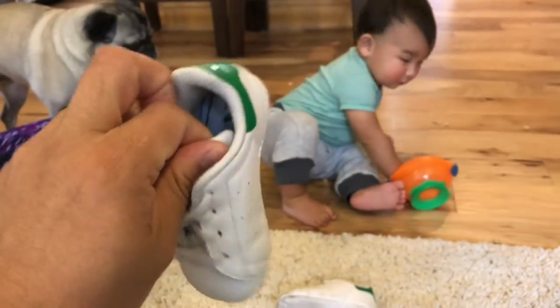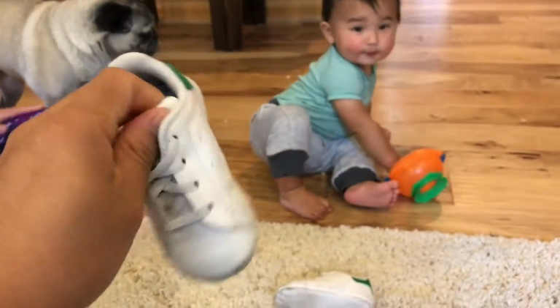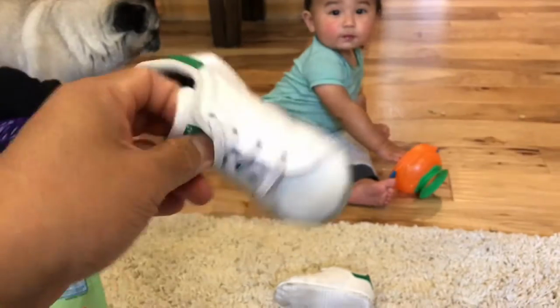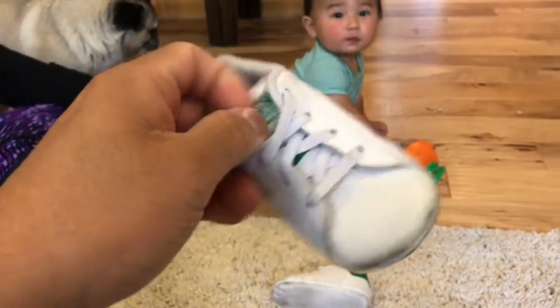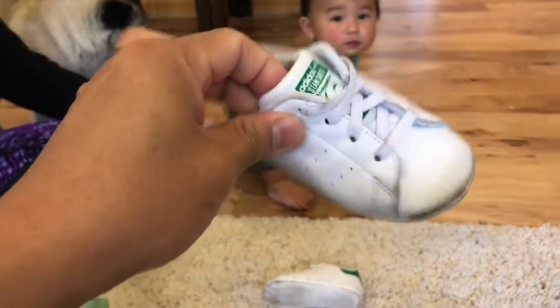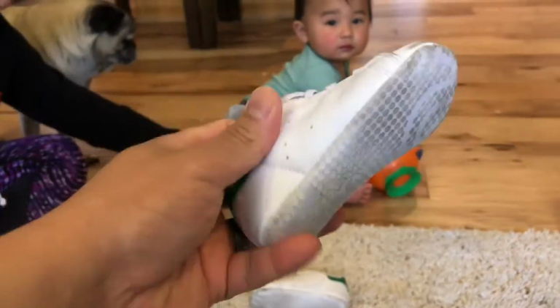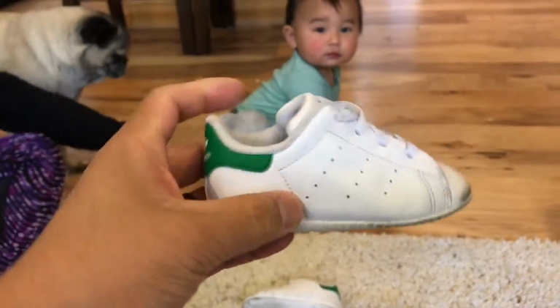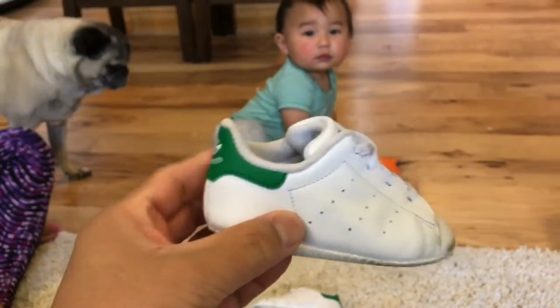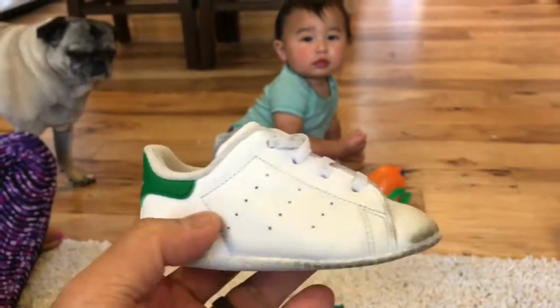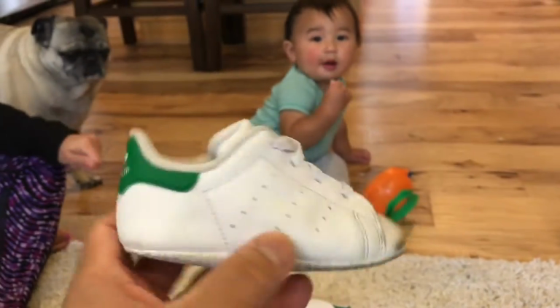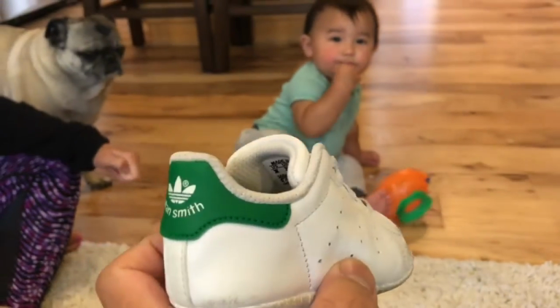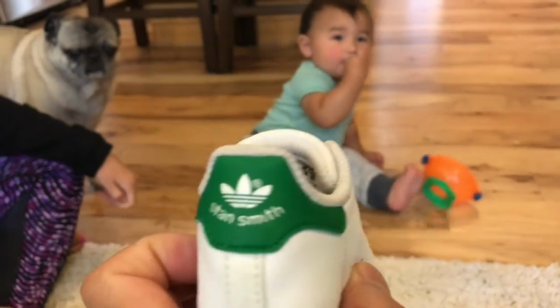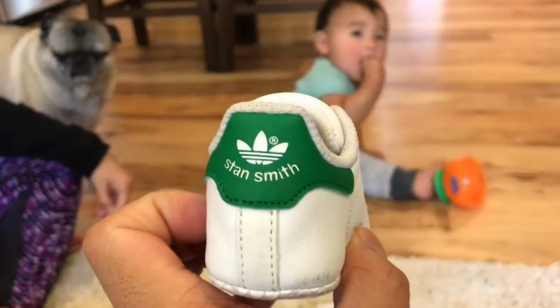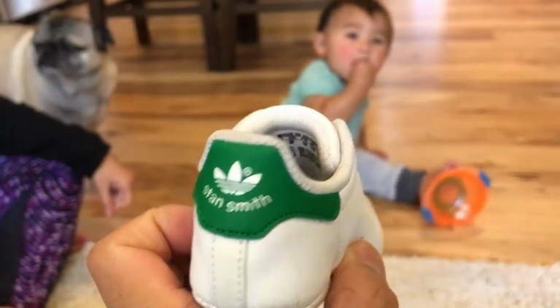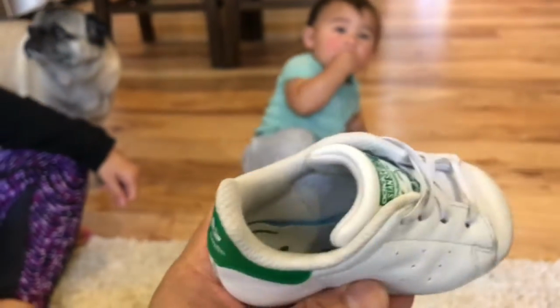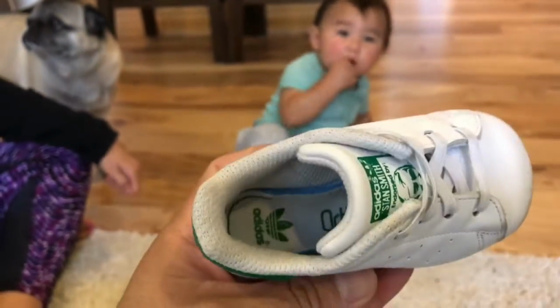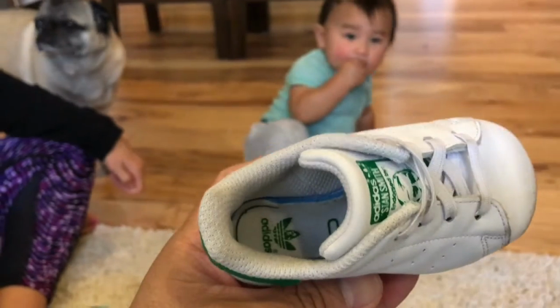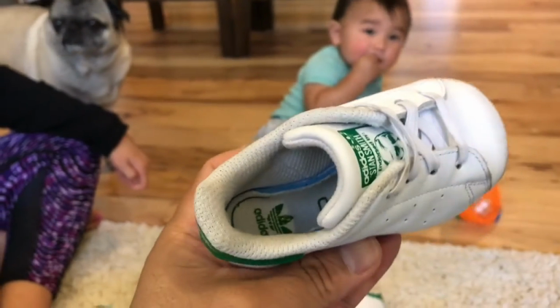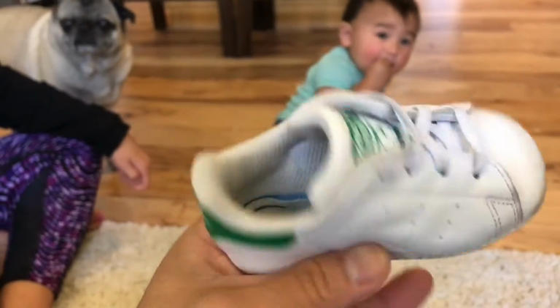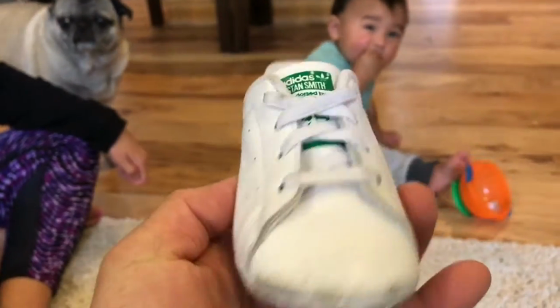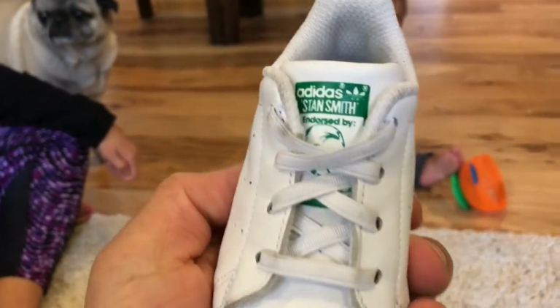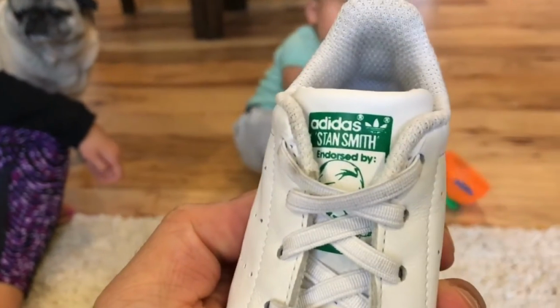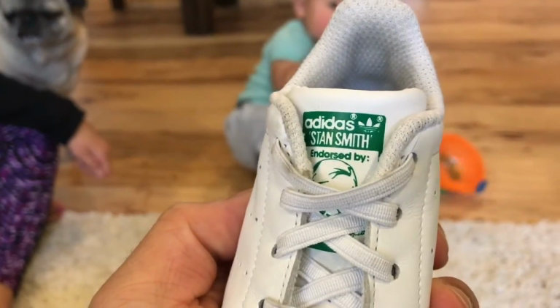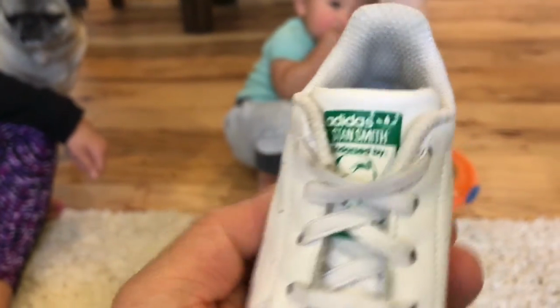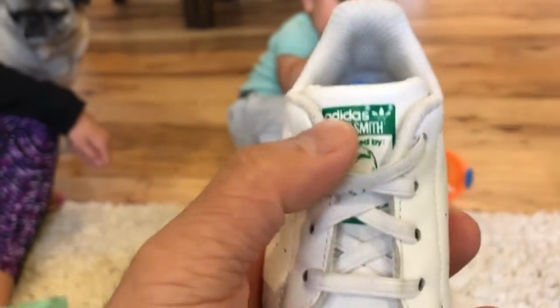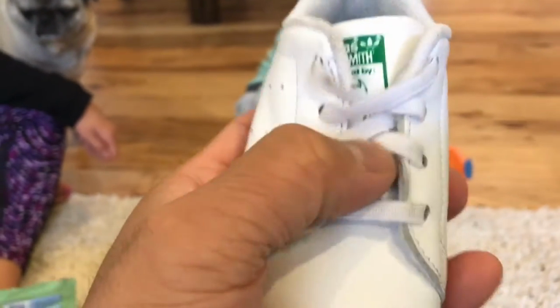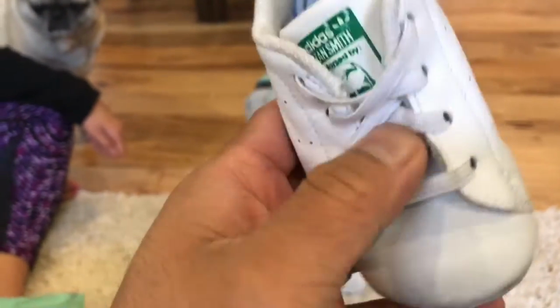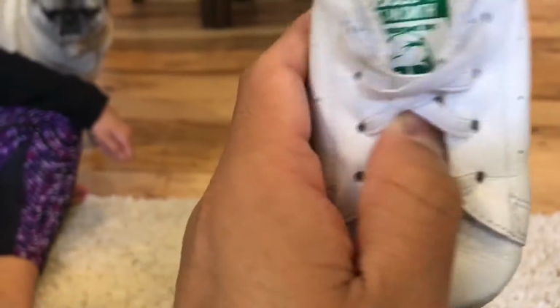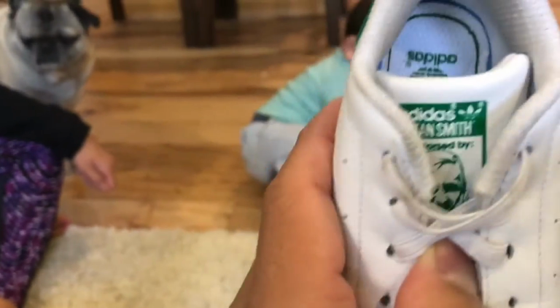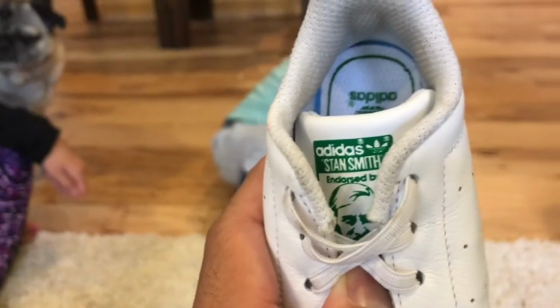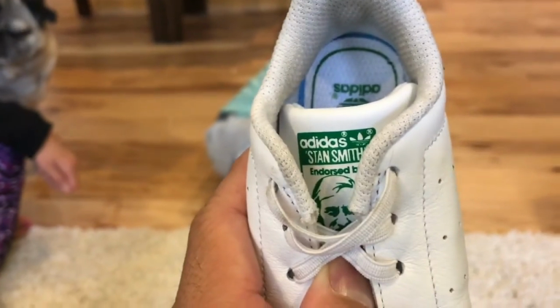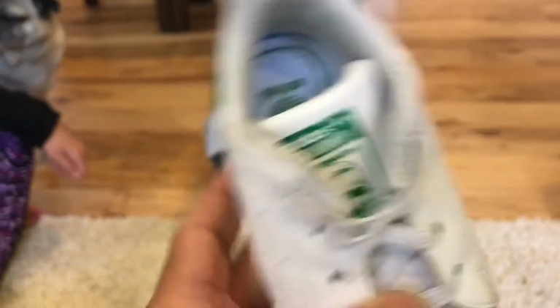Adidas Stan Smith's classic shoe, classic colorway, all white, leather, with a green trim on the back, and a little Adidas logo on the inside. It says Adidas Stan Smith endorsed by, and it shows the picture of the guy on the bottom there.